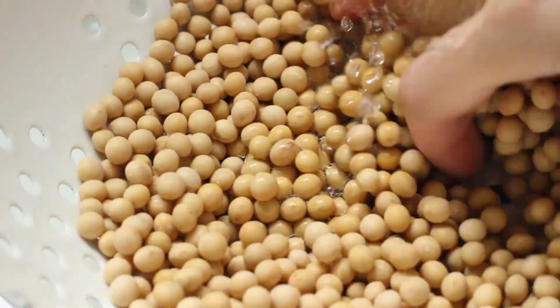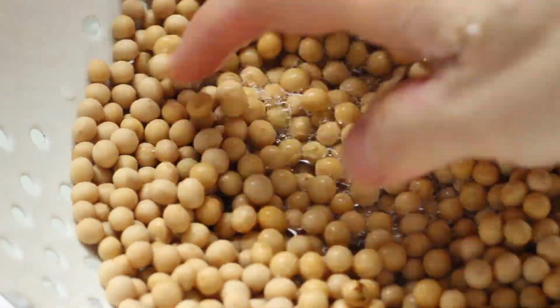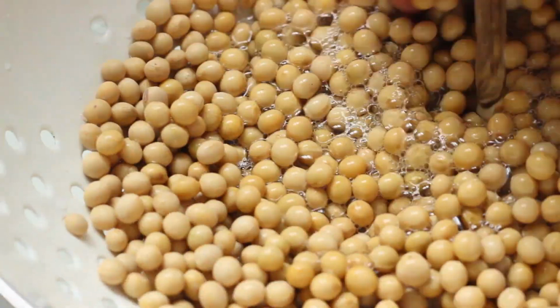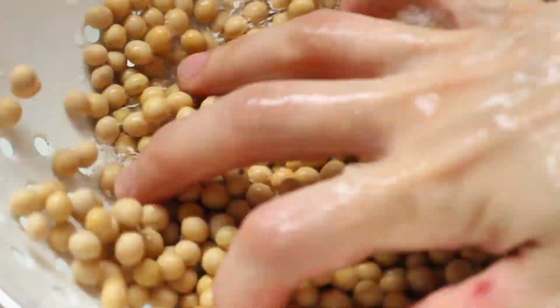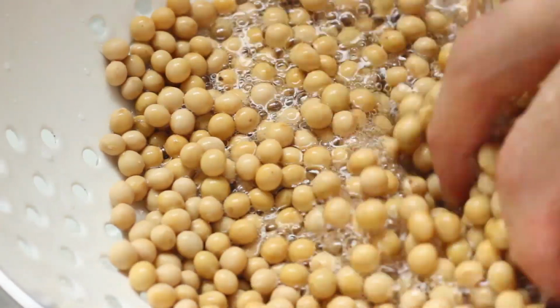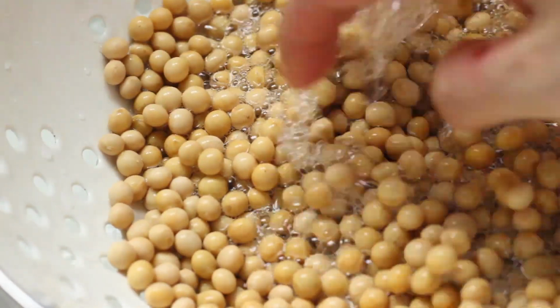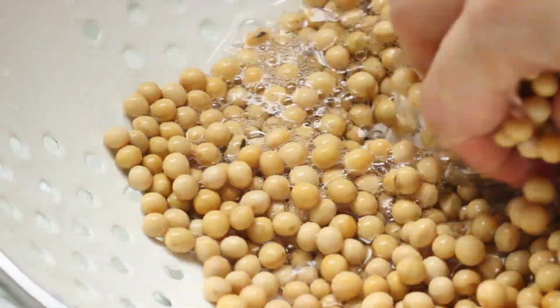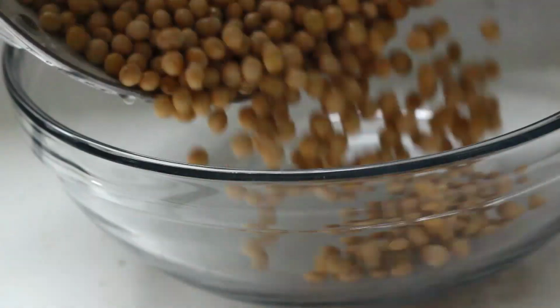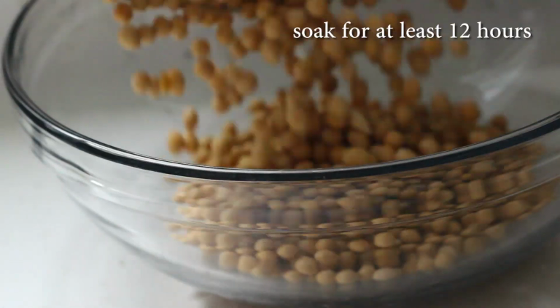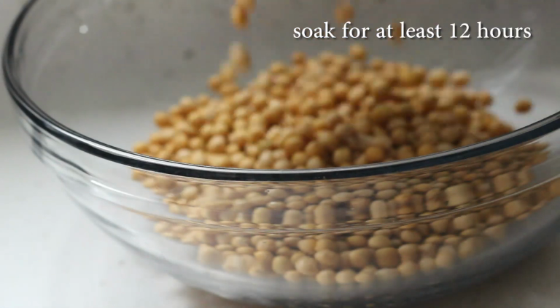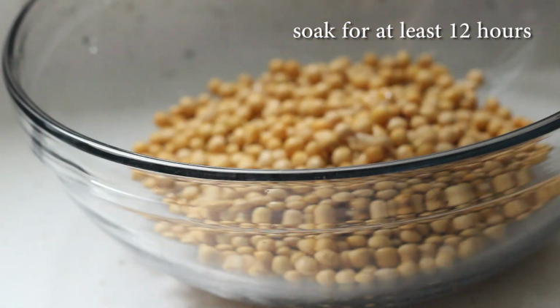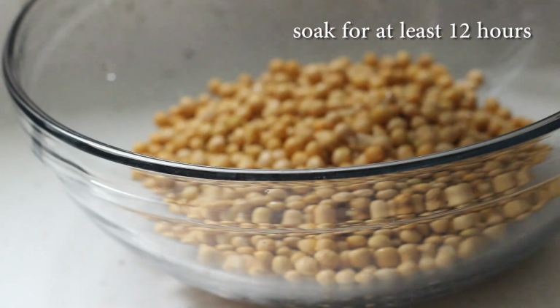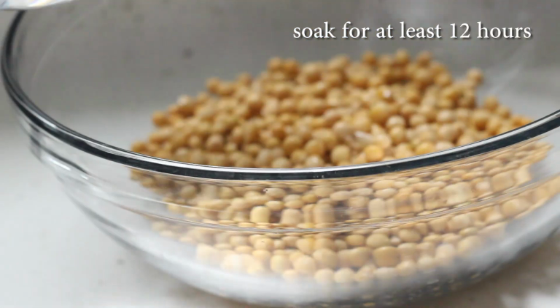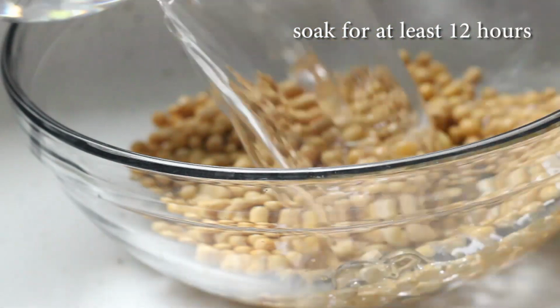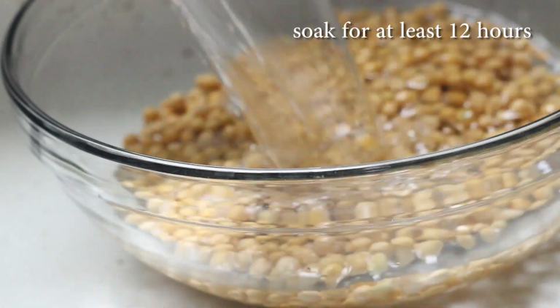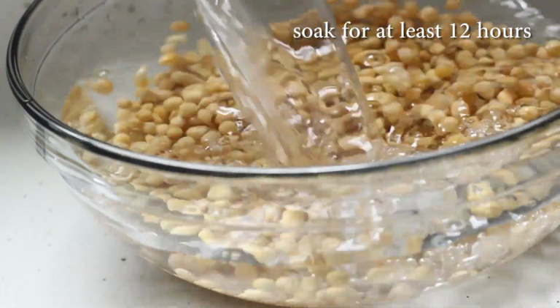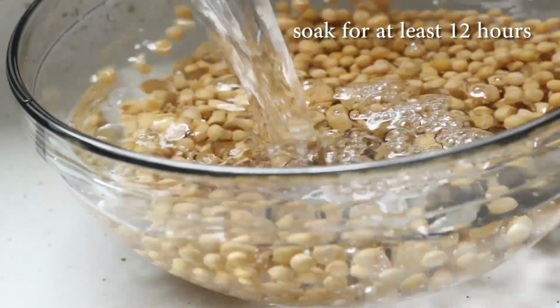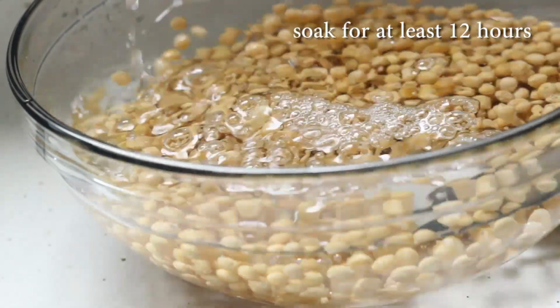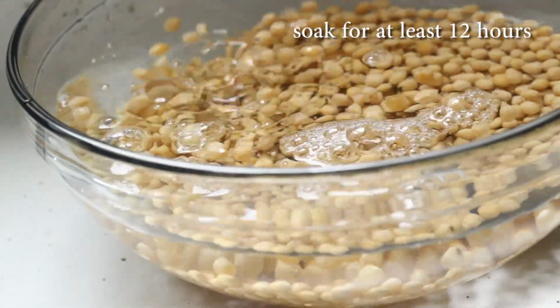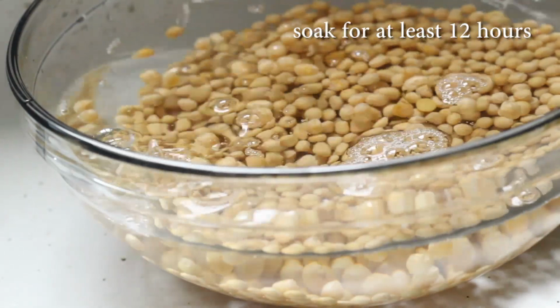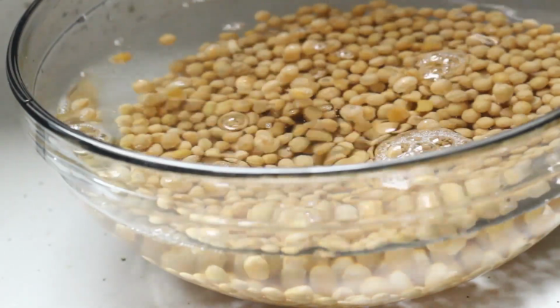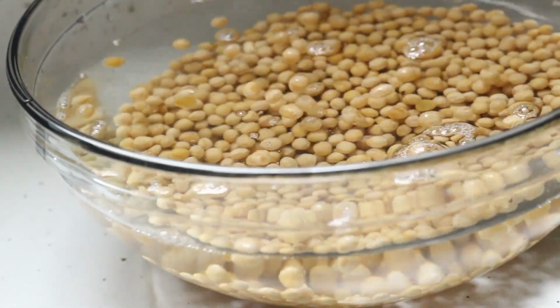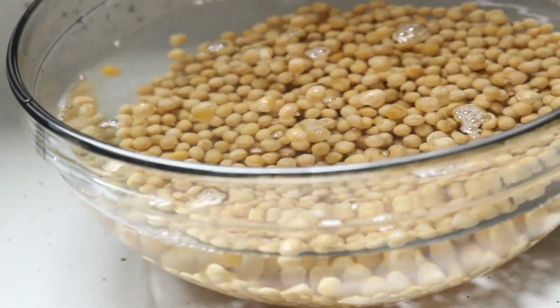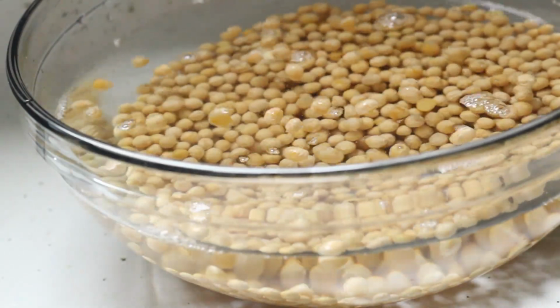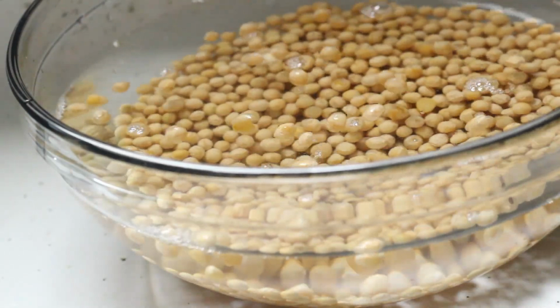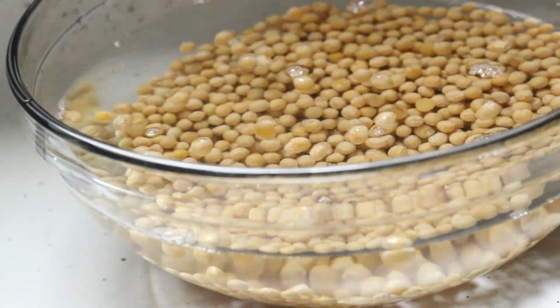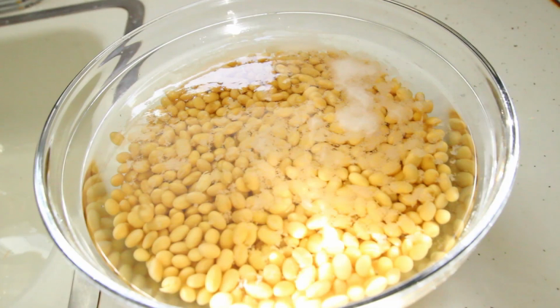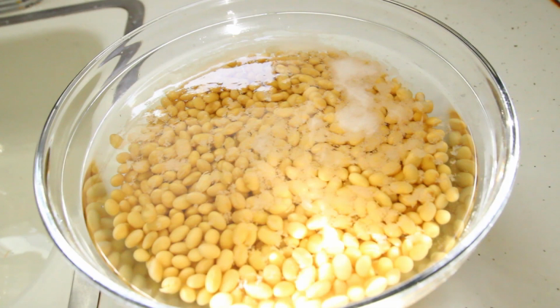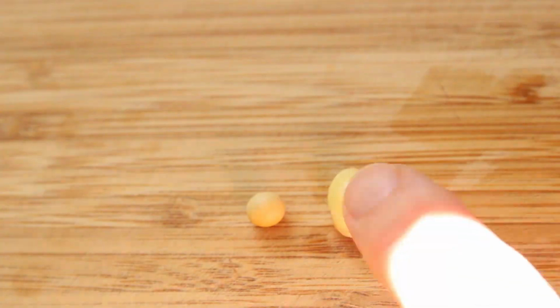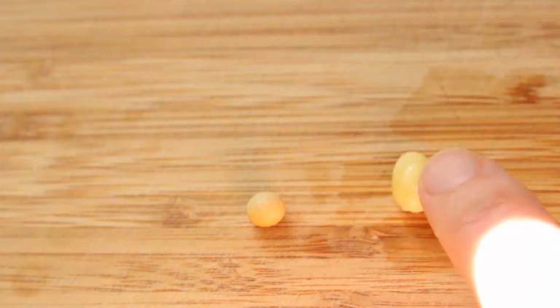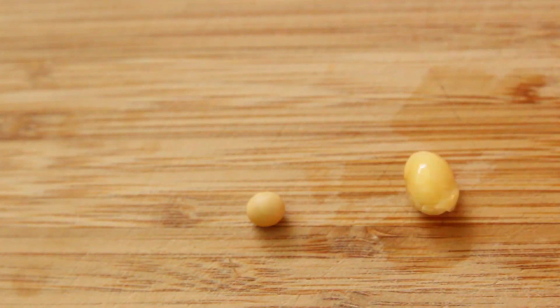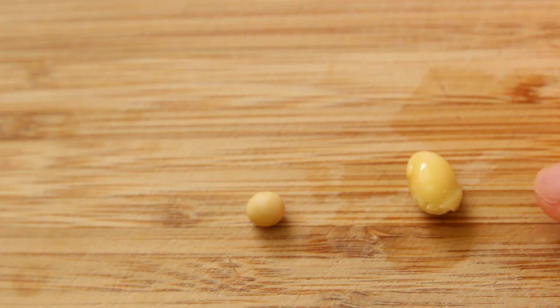First, wash the soybeans and soak them in water for at least 12 hours. They will triple or quadruple in size. The soaking time depends on the room temperature, so always check by splitting a bean in half.